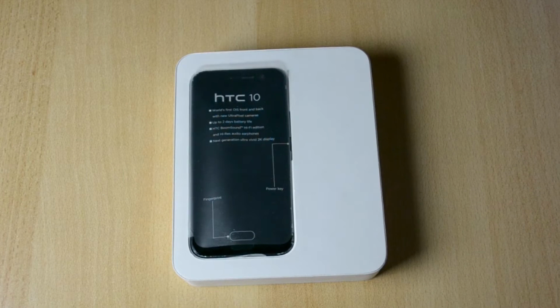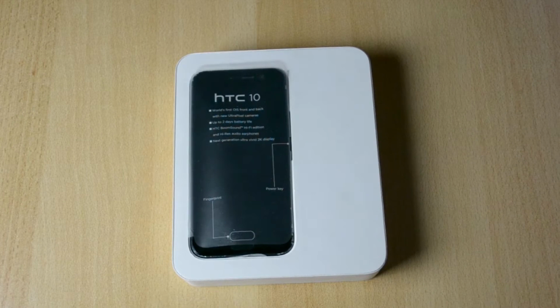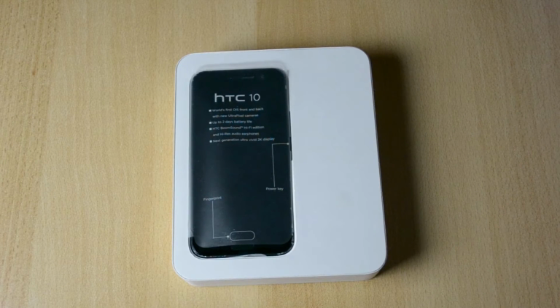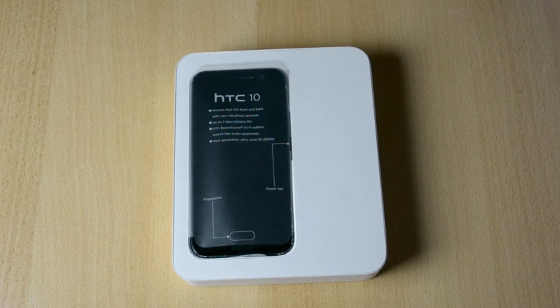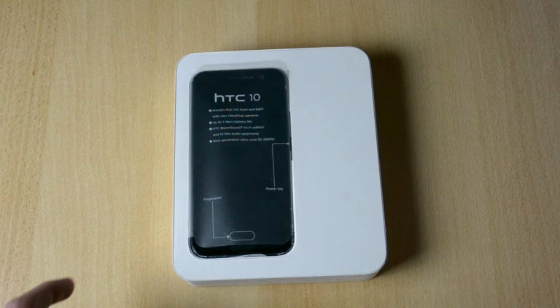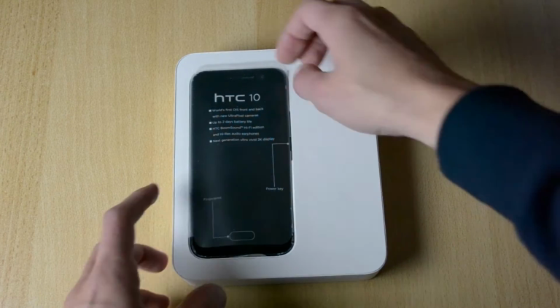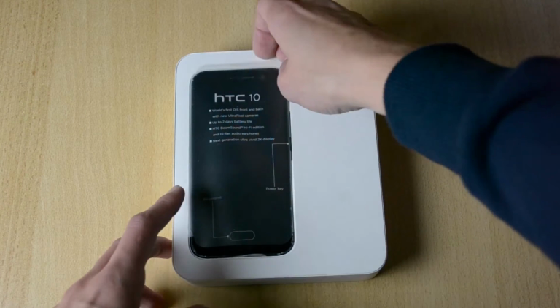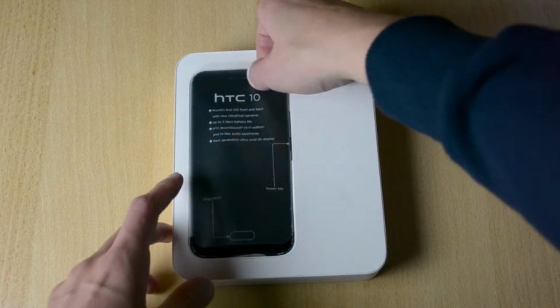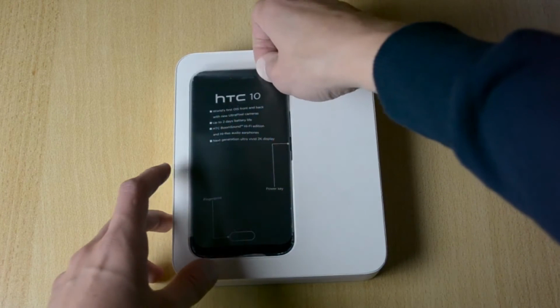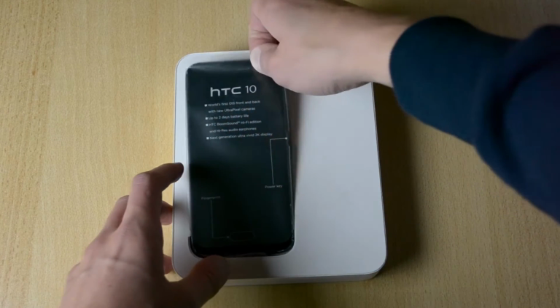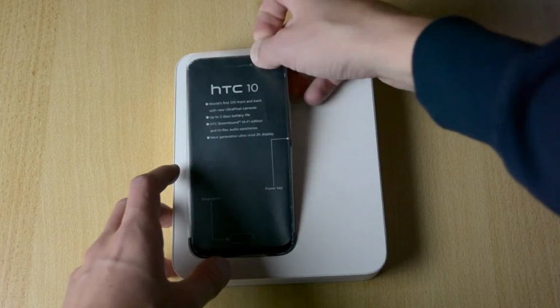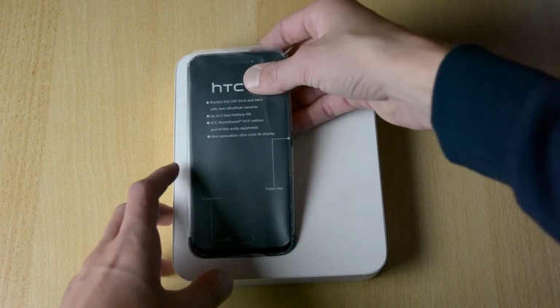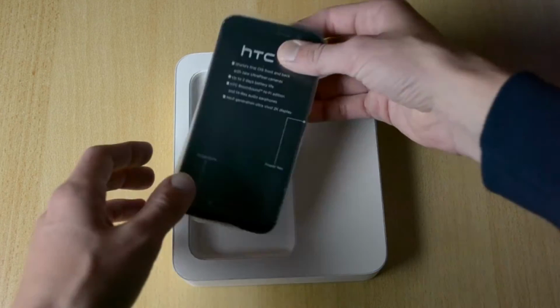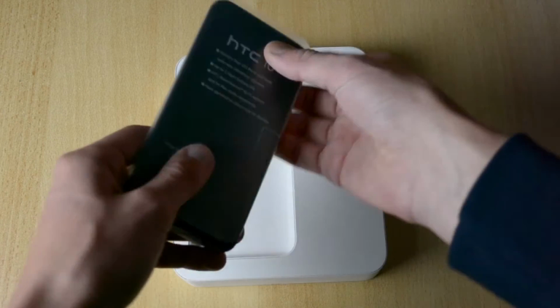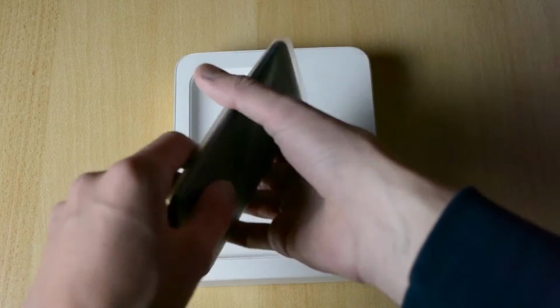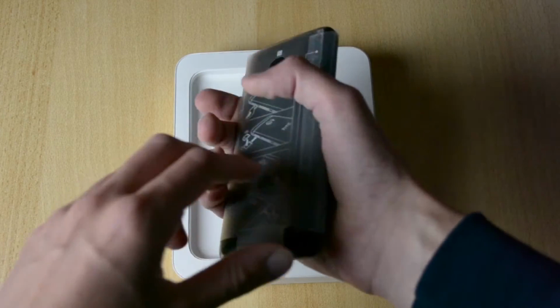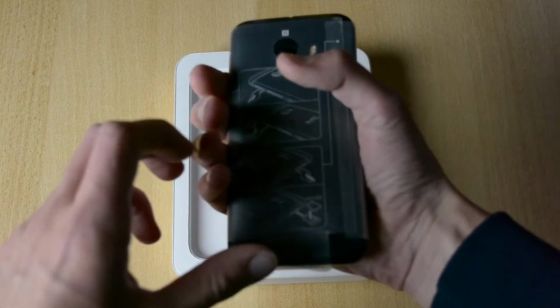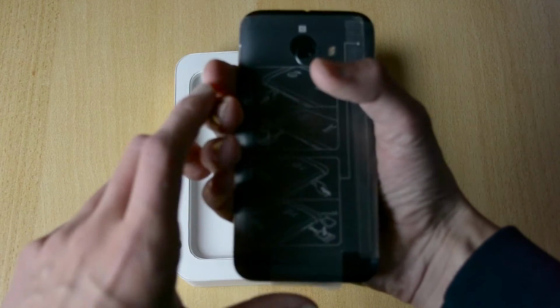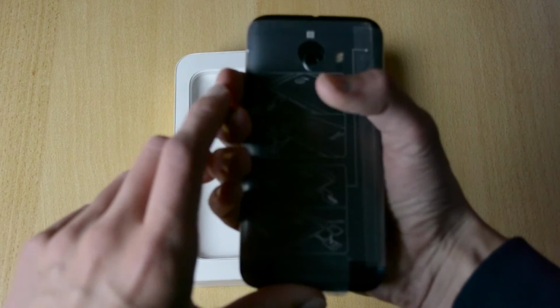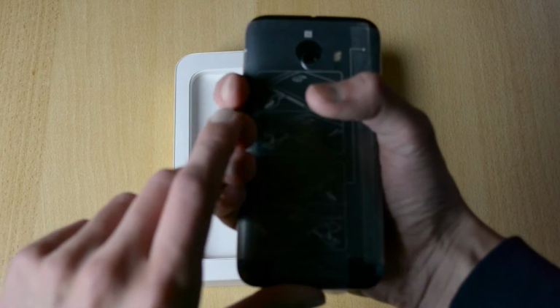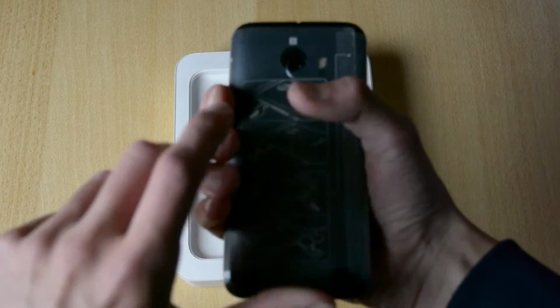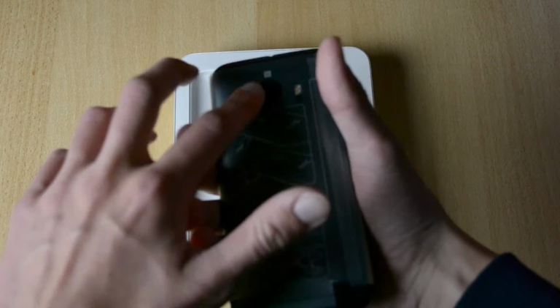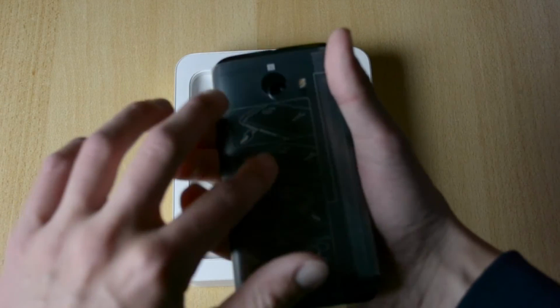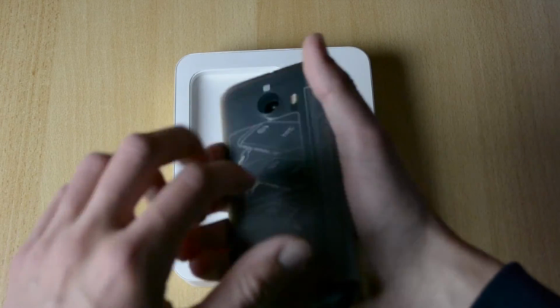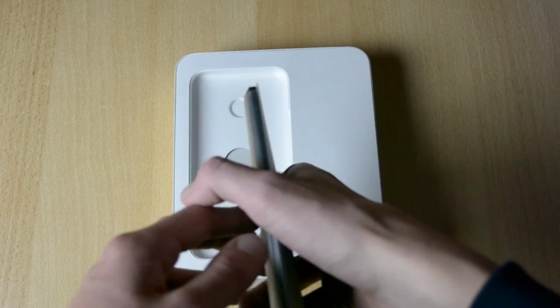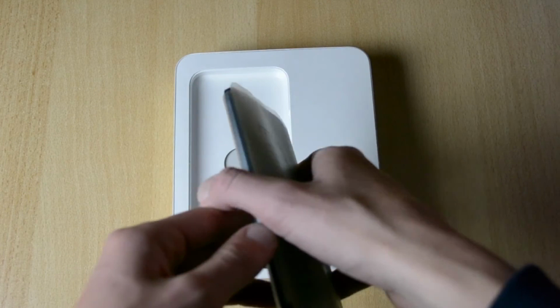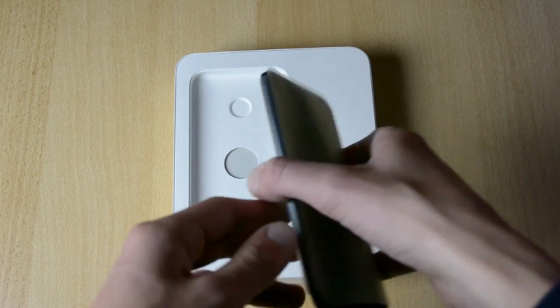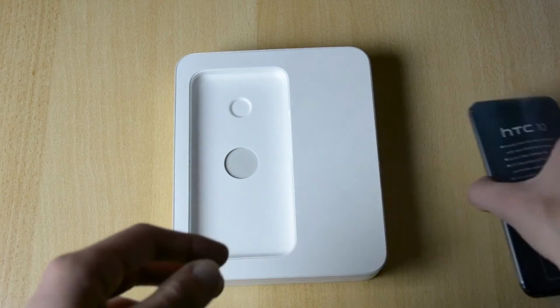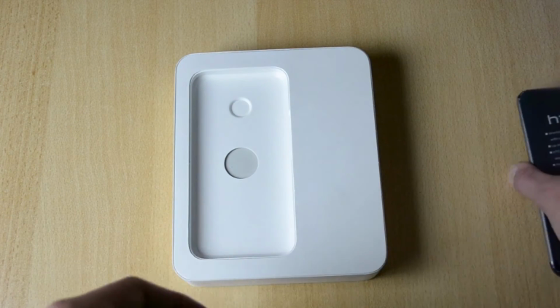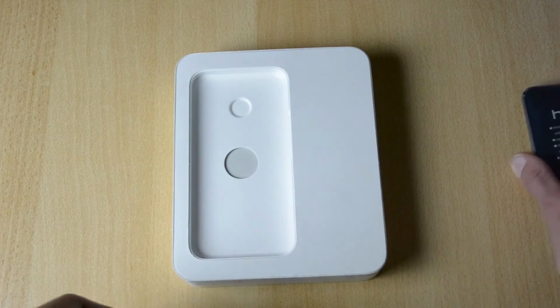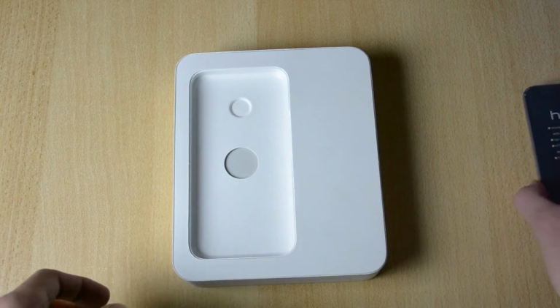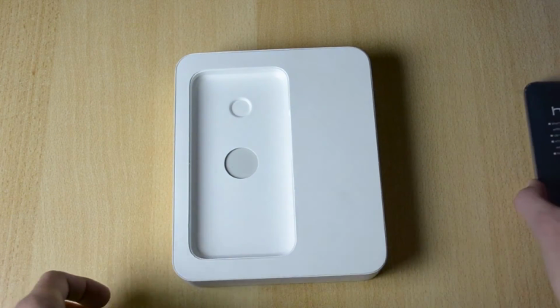So here it is — the HTC 10. Let's just pull it out like this and put this to the side. Here's the camera, NFC symbol — let's just put this to the side for now.